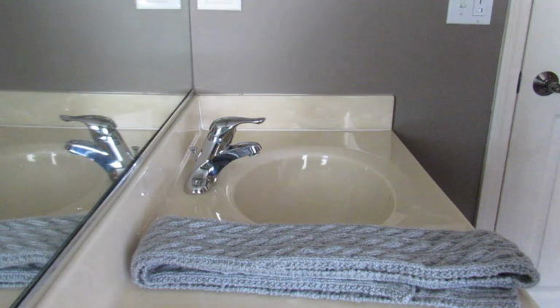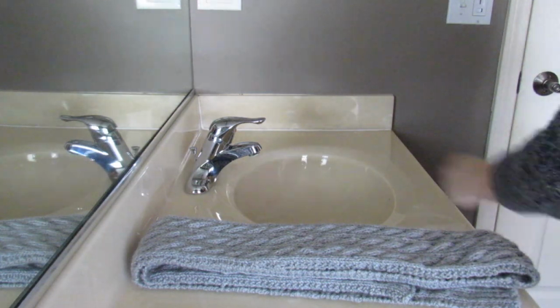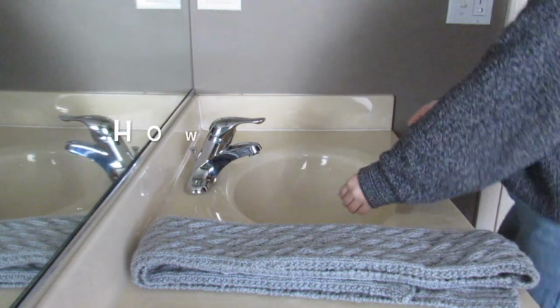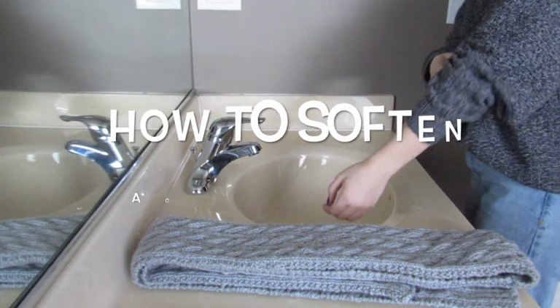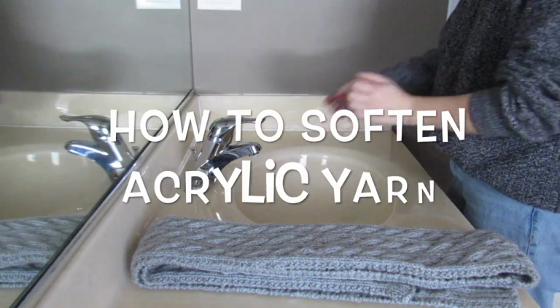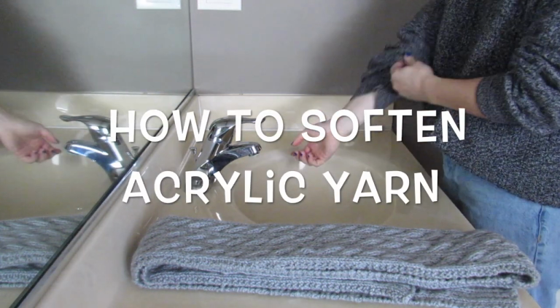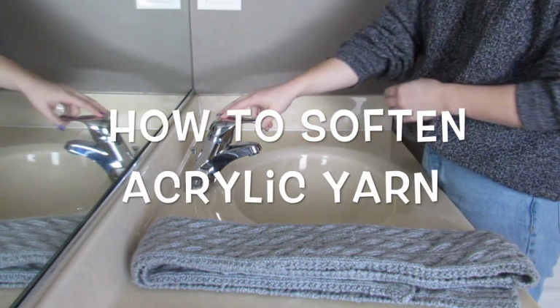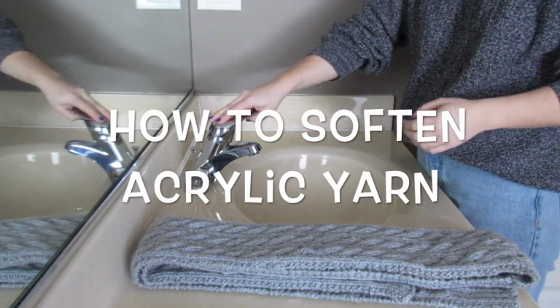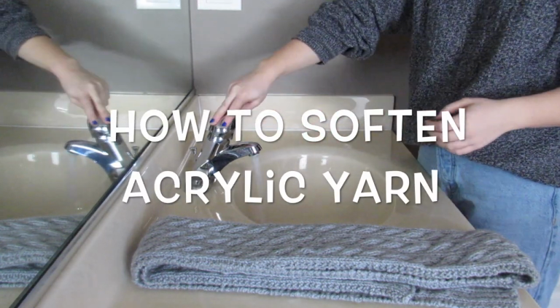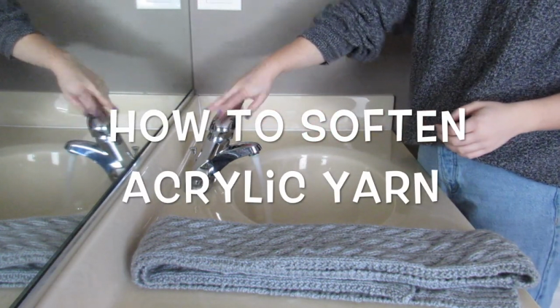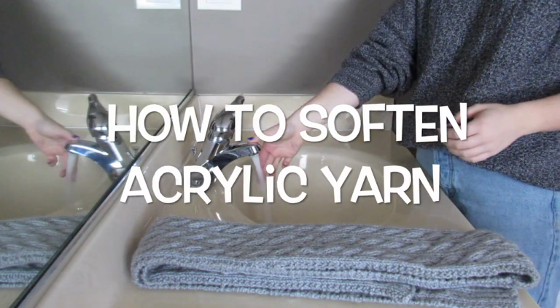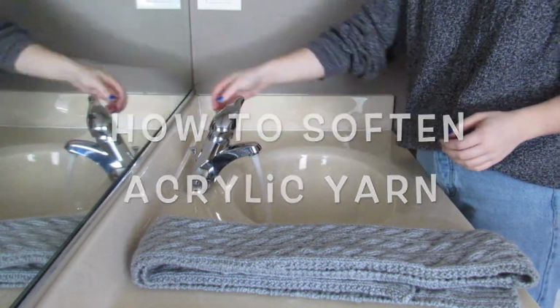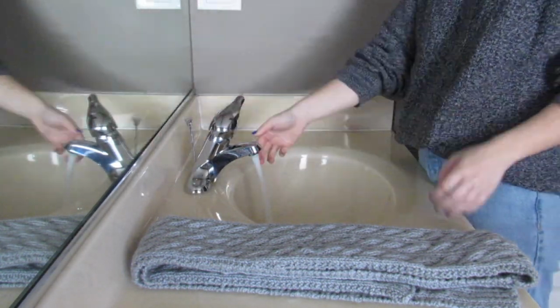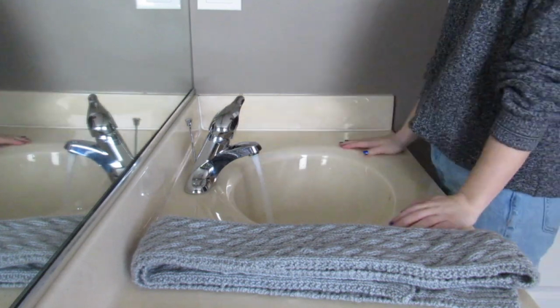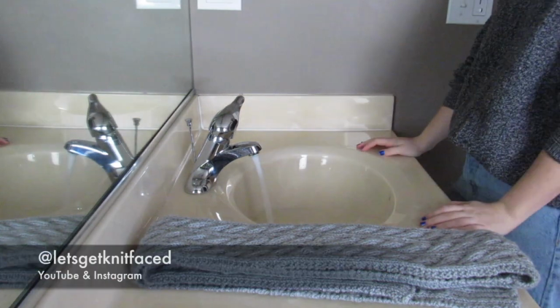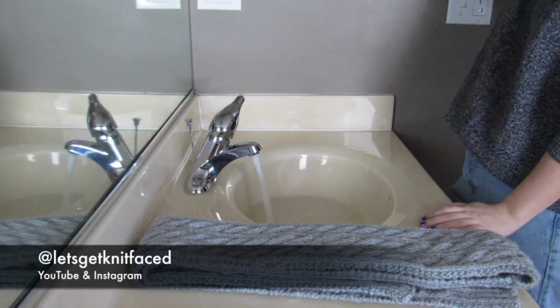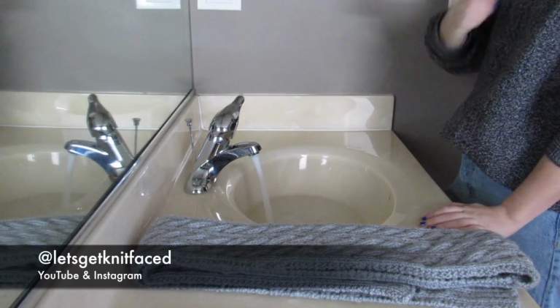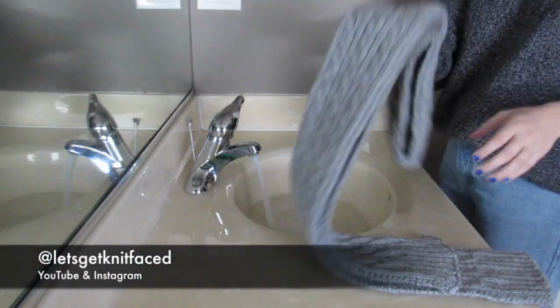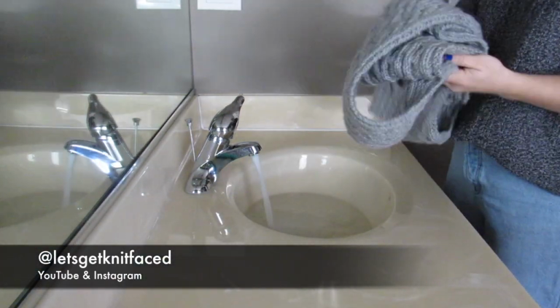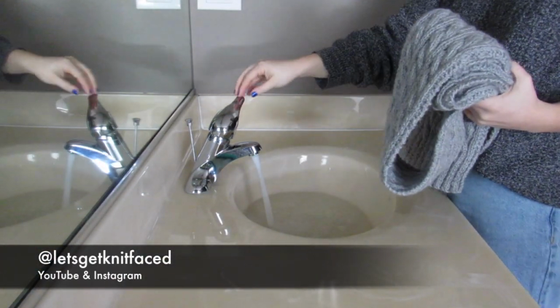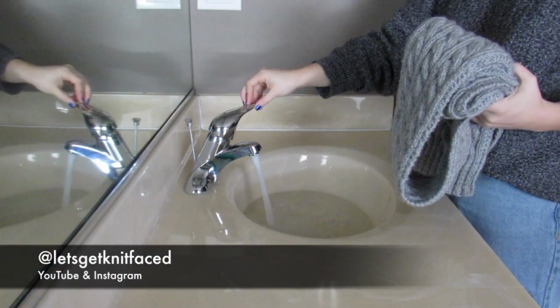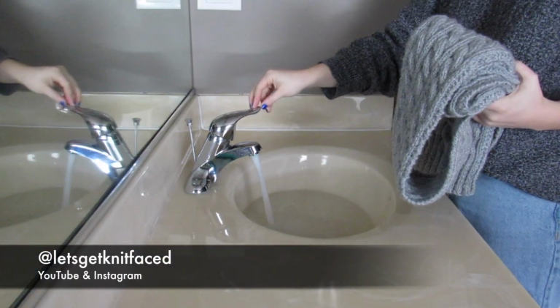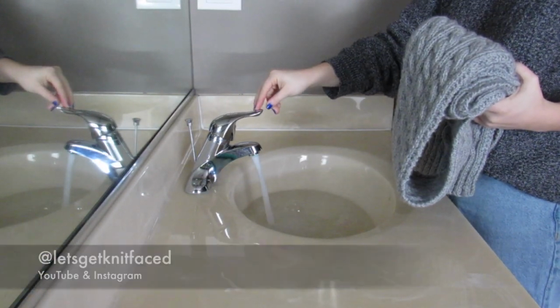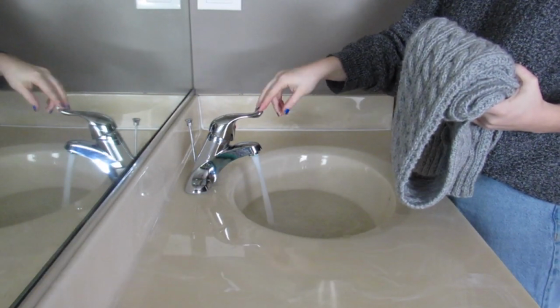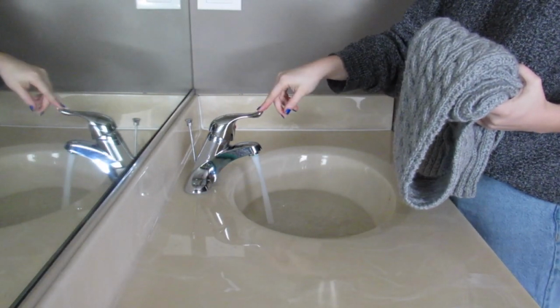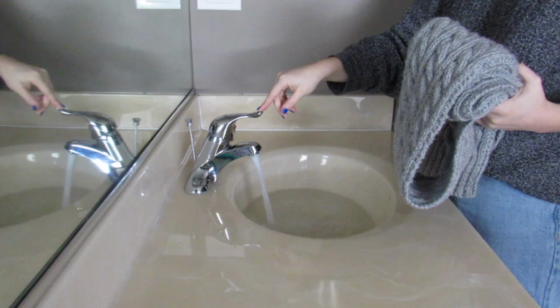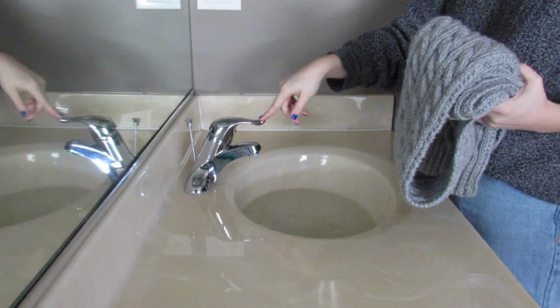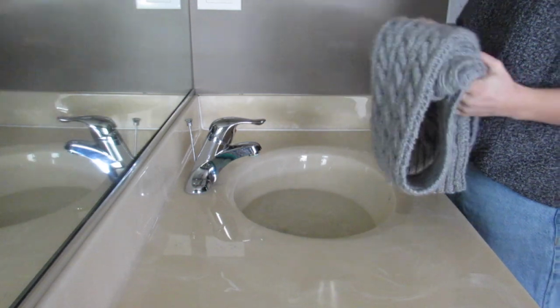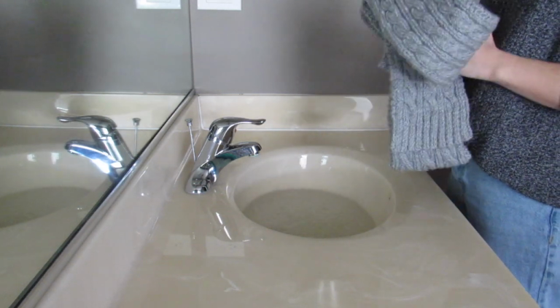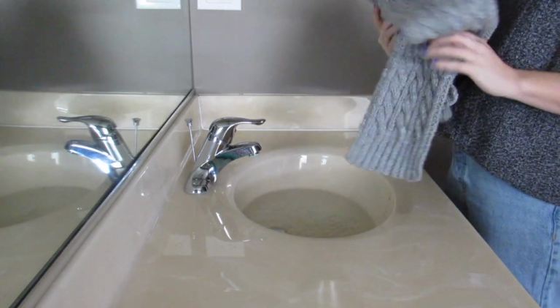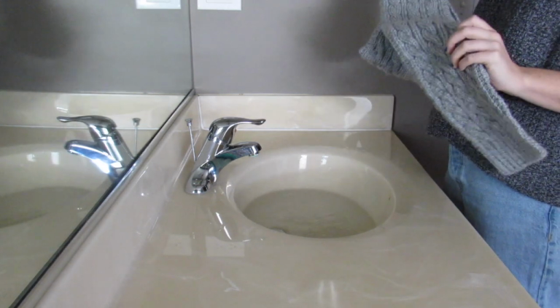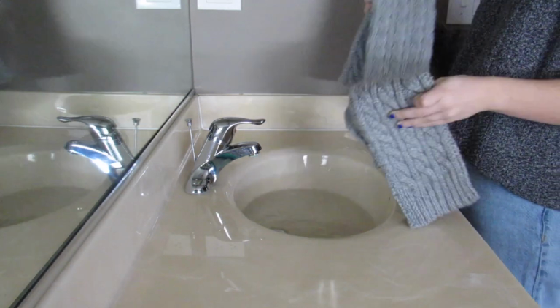Hello and welcome to my channel. If you are new here, today we are going to be learning how to soften acrylic yarn. My name is Kayla, otherwise known as Let's Get Knit Faced here on YouTube and over on Instagram if you want to go over and look at my page after you're done watching this video.